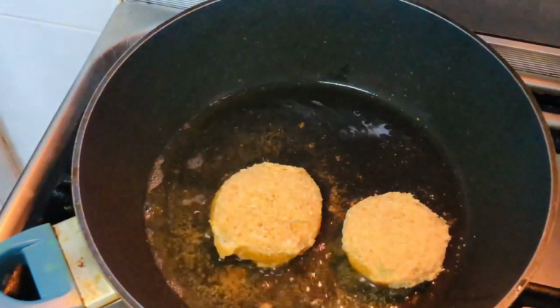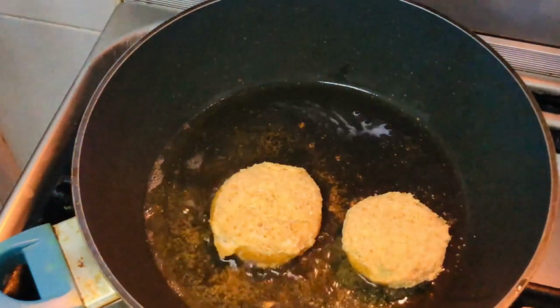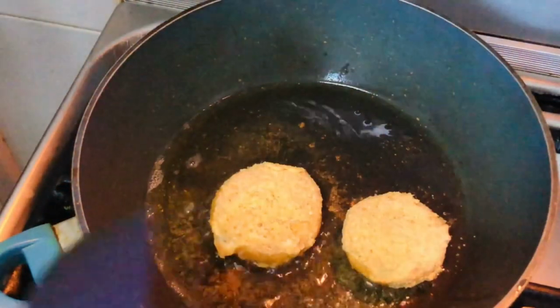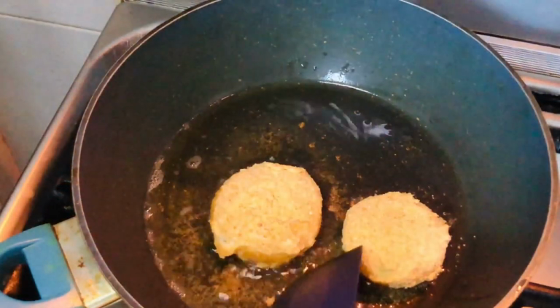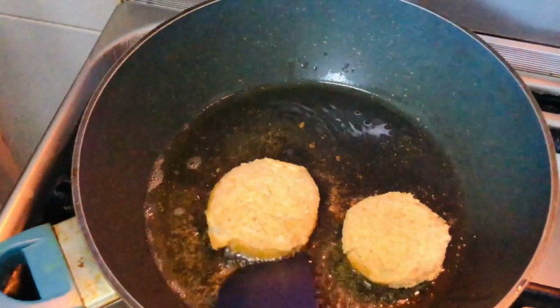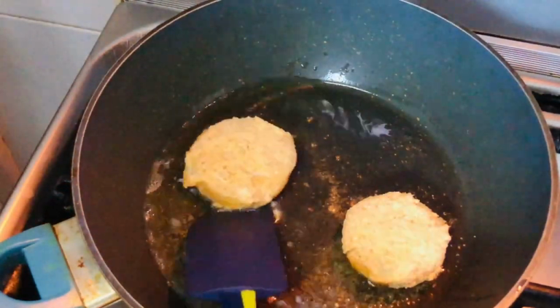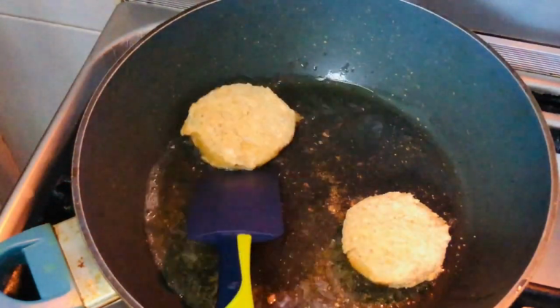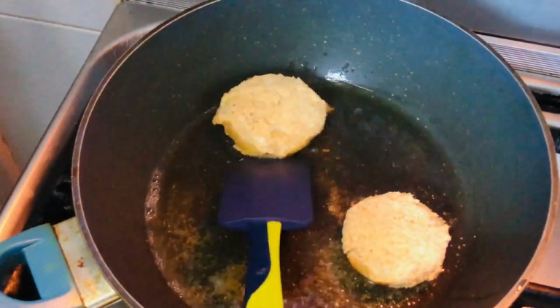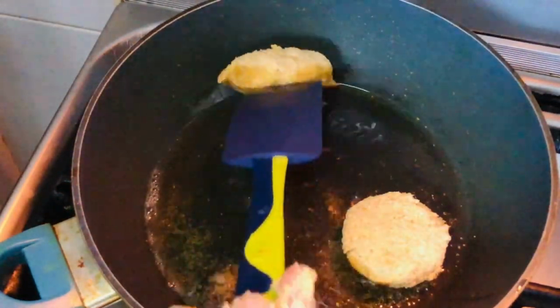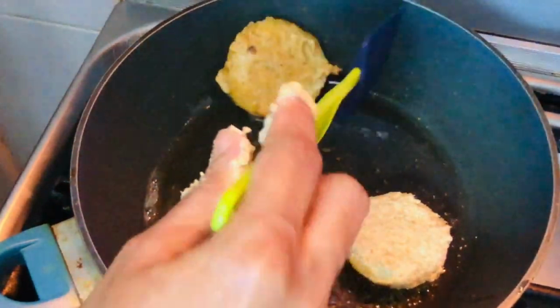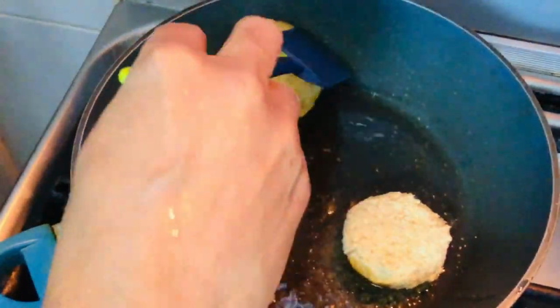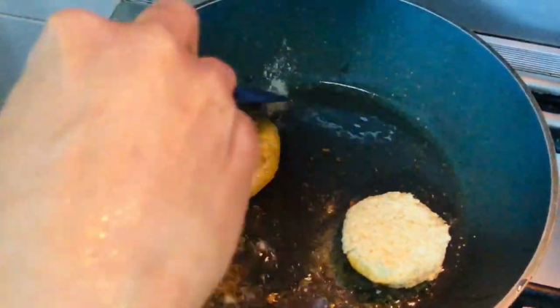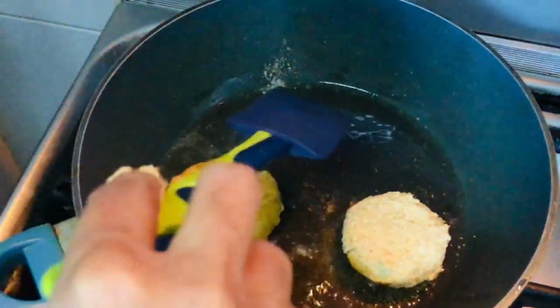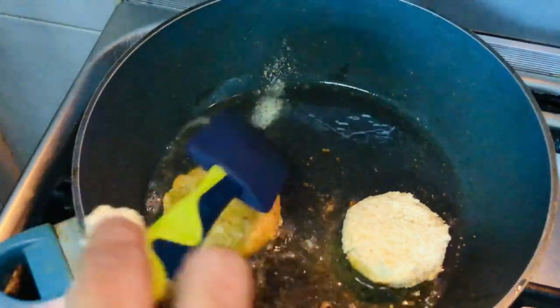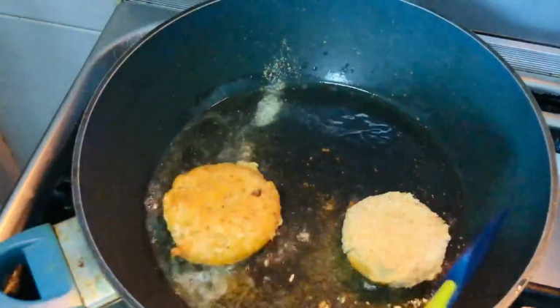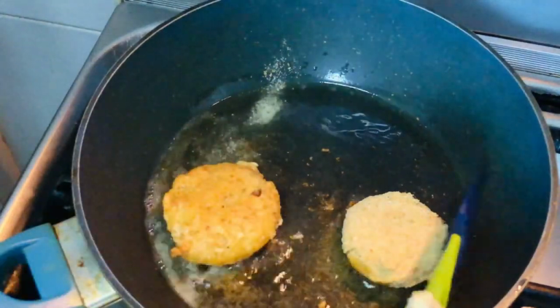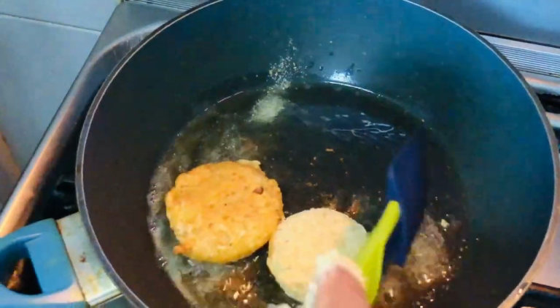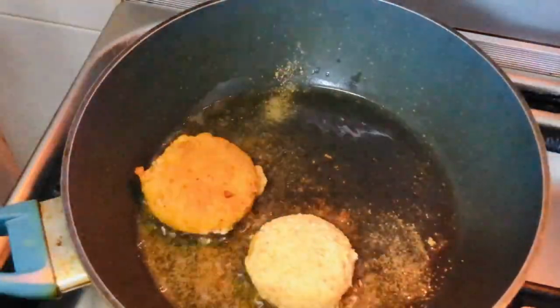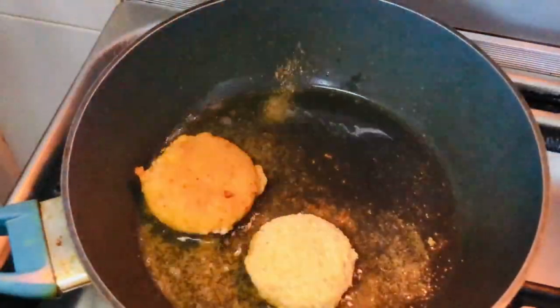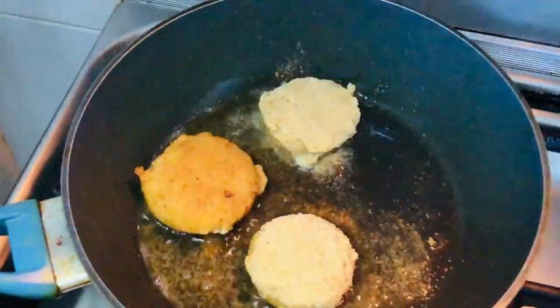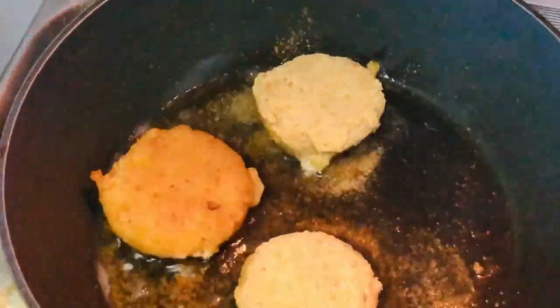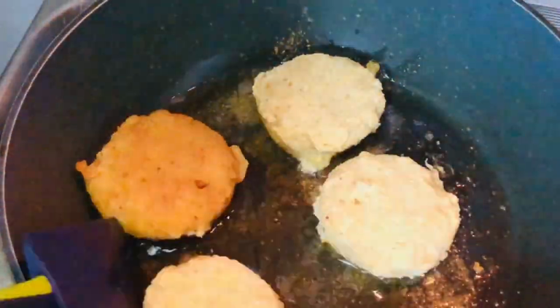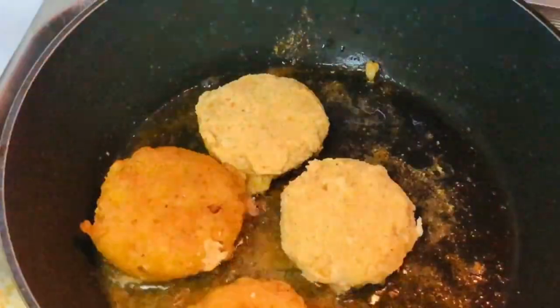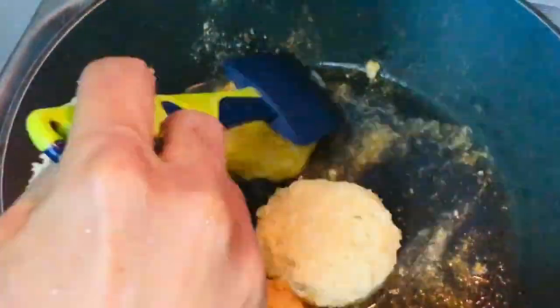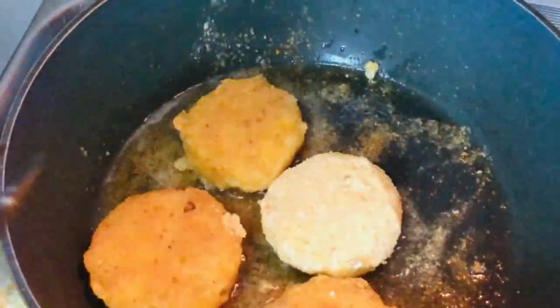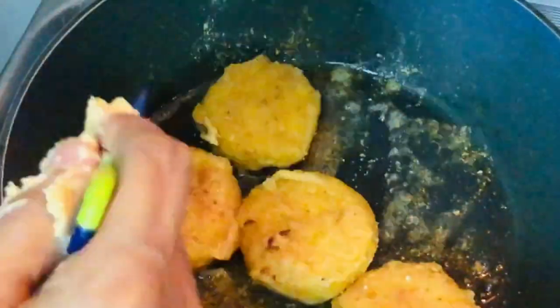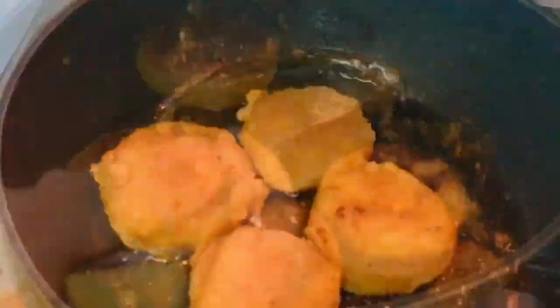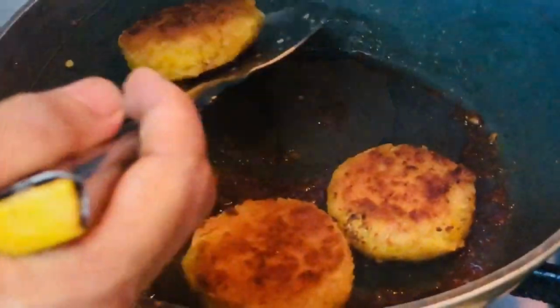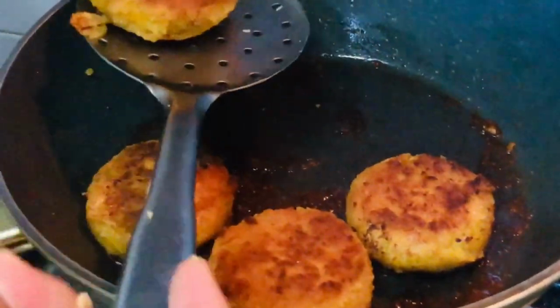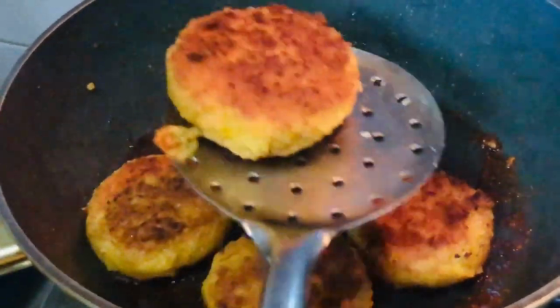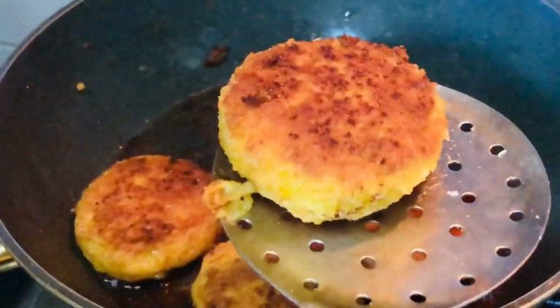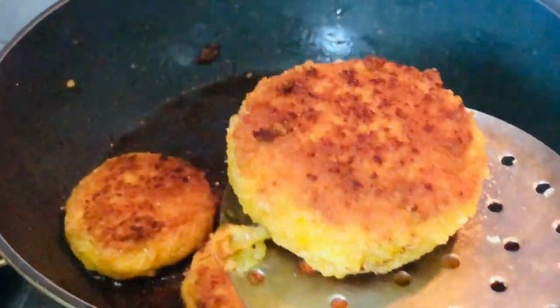I will make the recipe with the breadcrumbs.